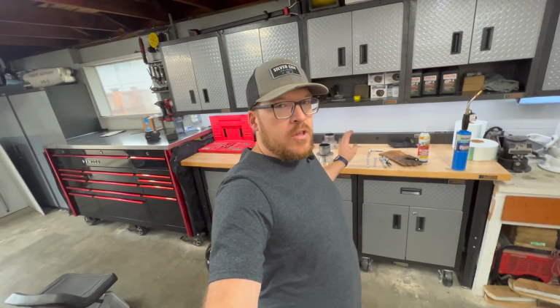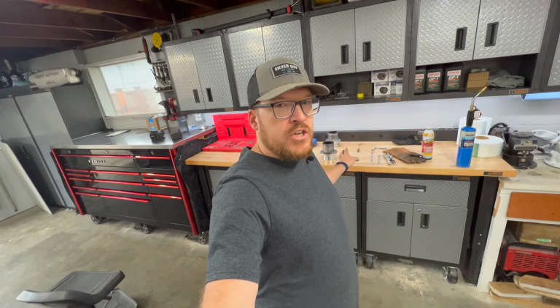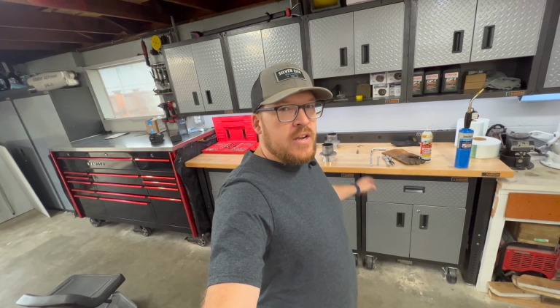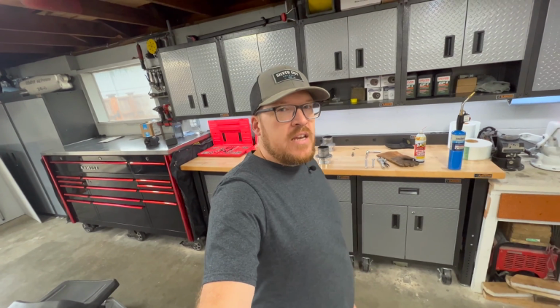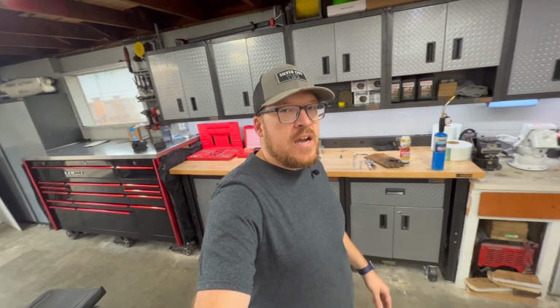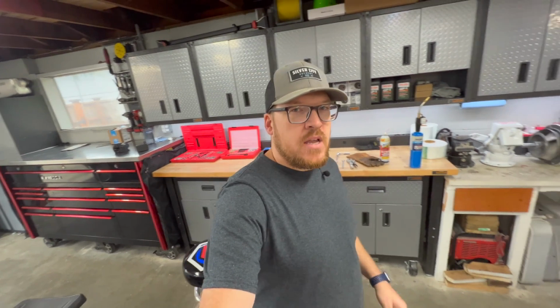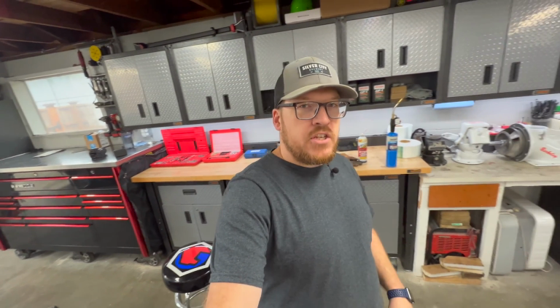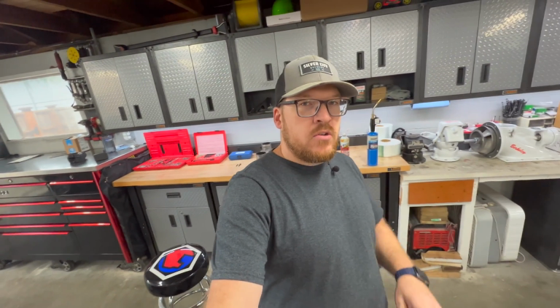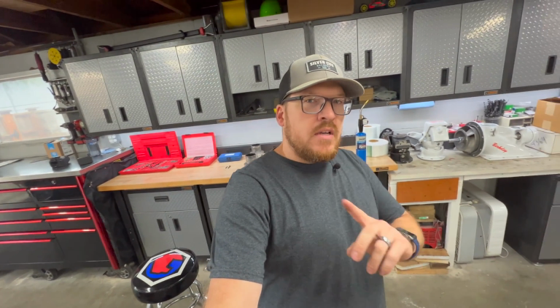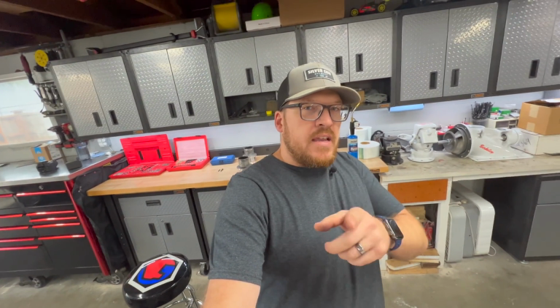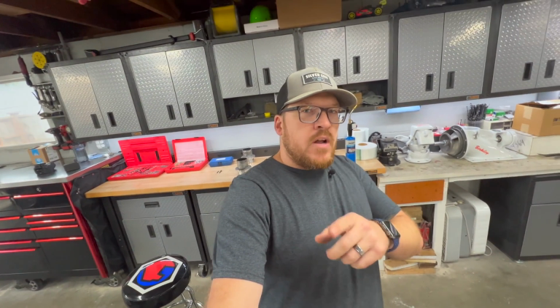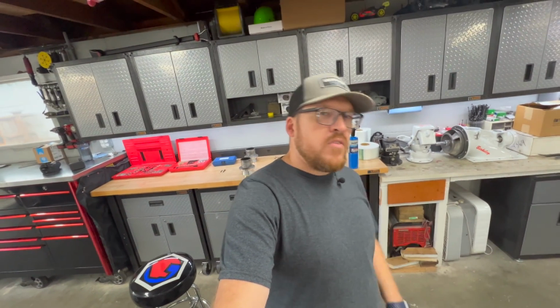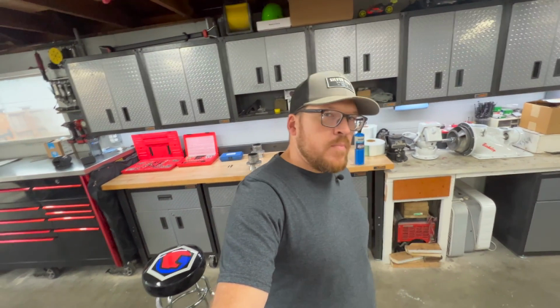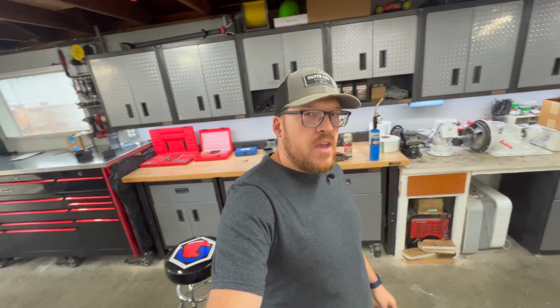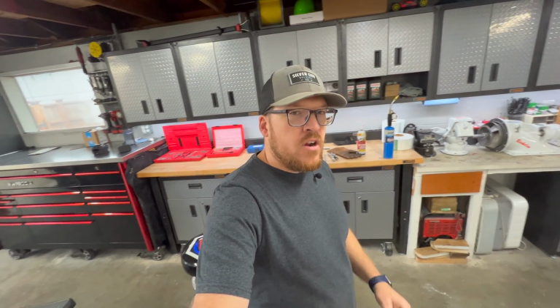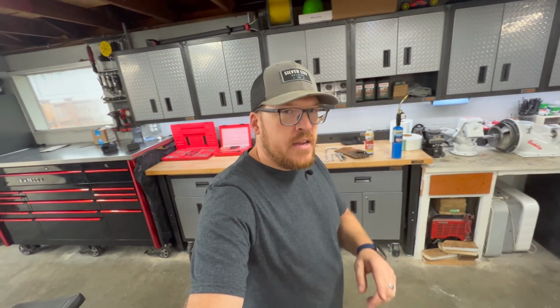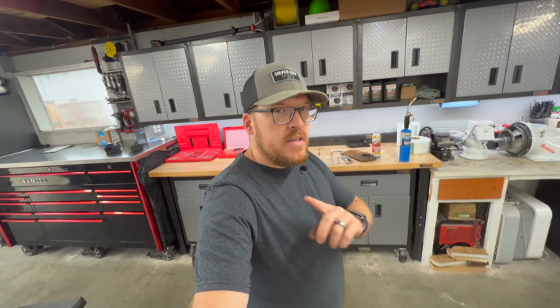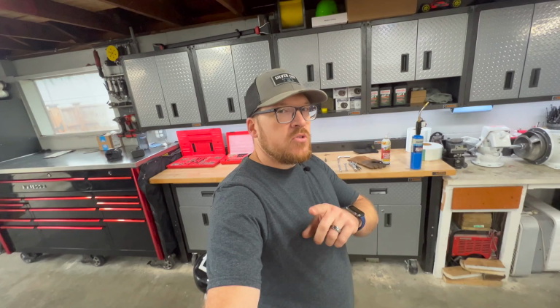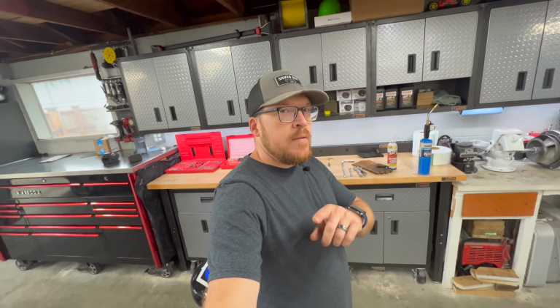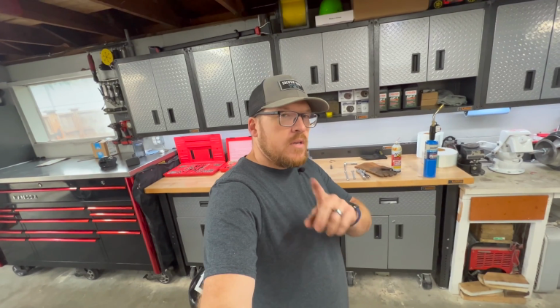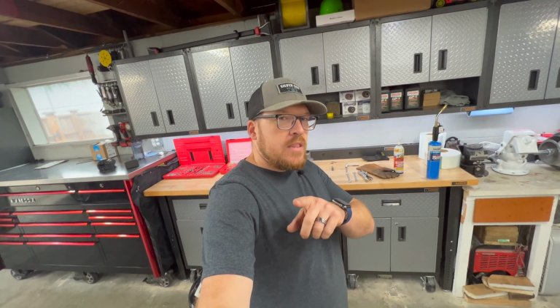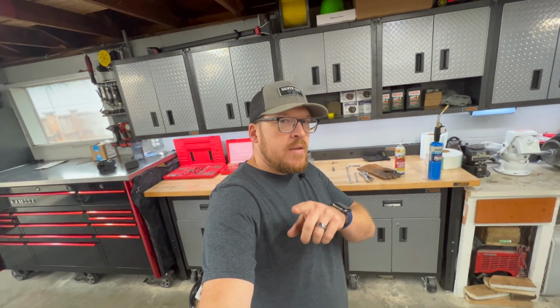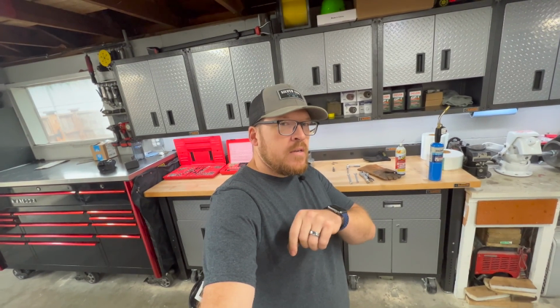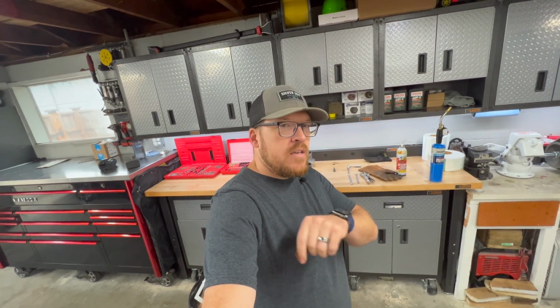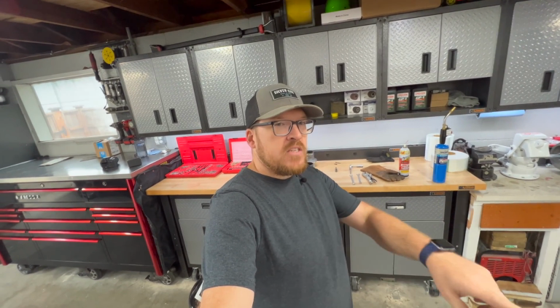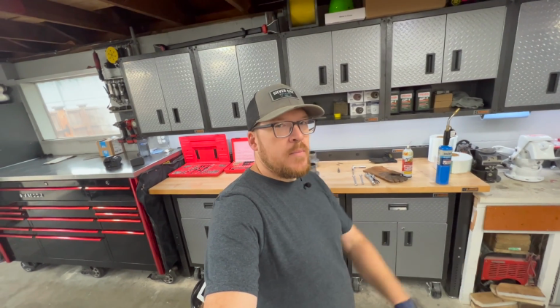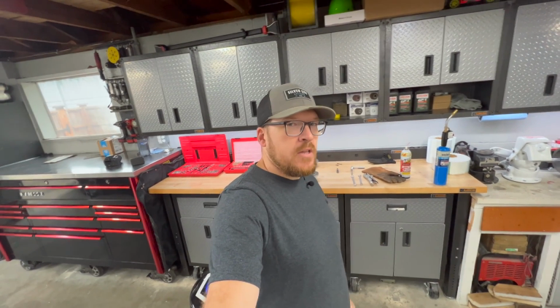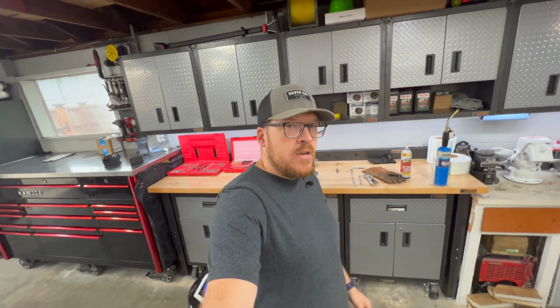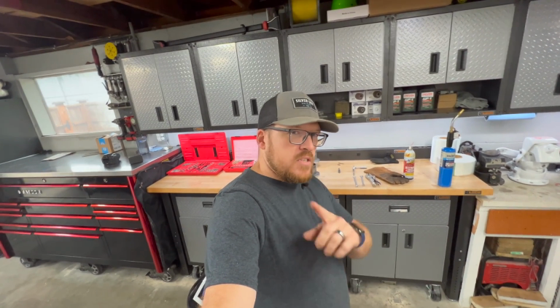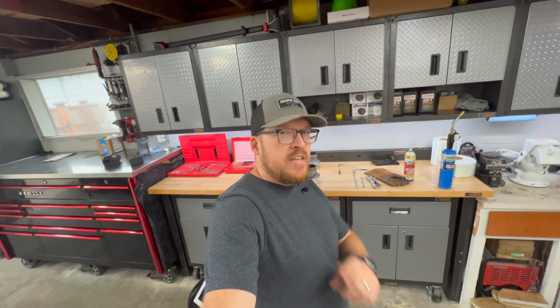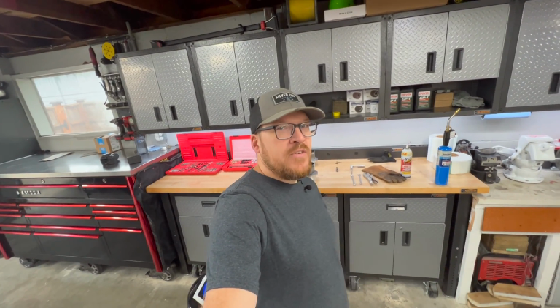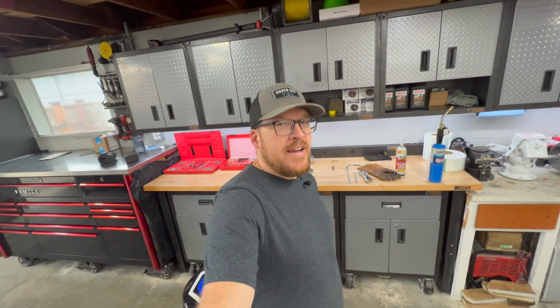I really appreciate you guys taking the time to stop by the channel. Thanks for watching the video. If you haven't already, please subscribe, hit the like button, and give me some comments below. We'll see you on the next video.